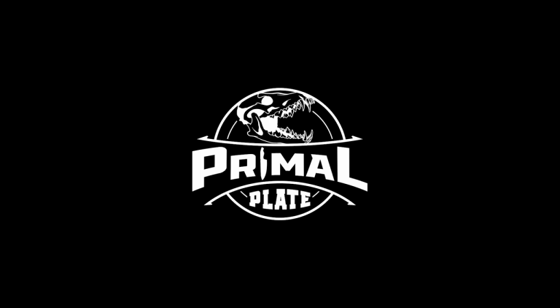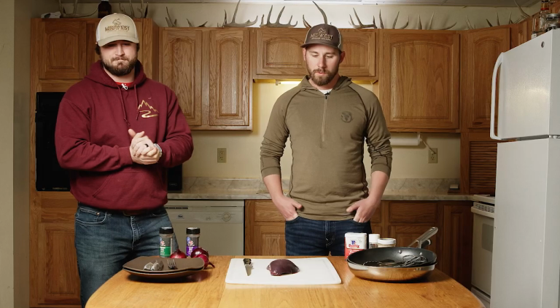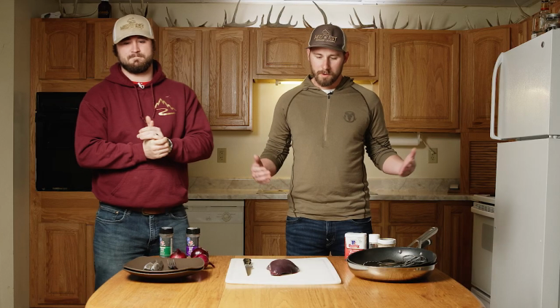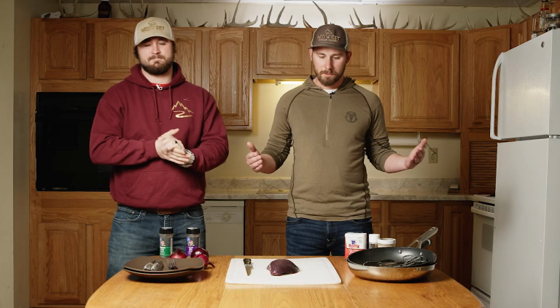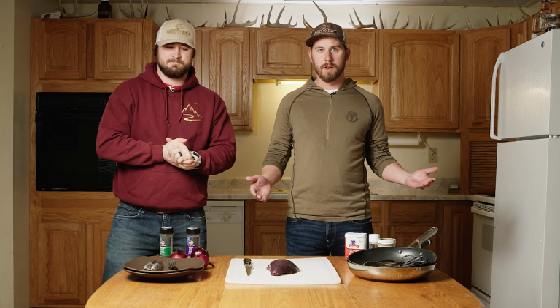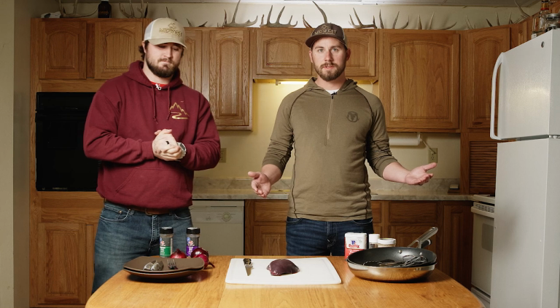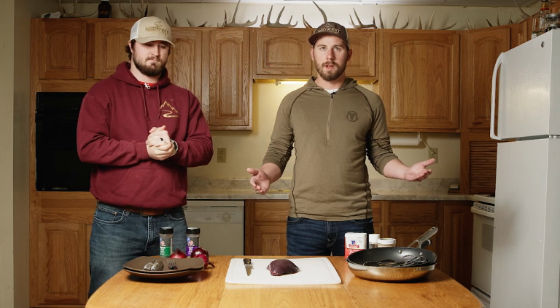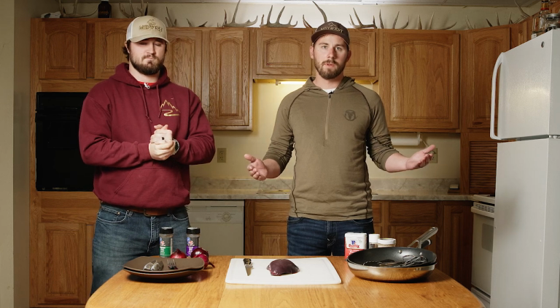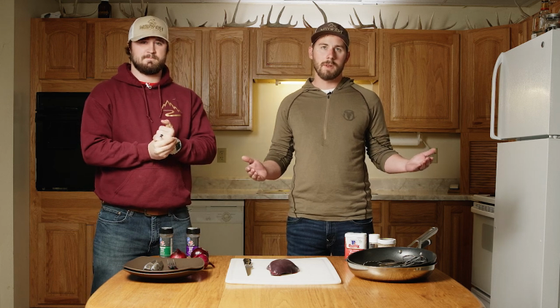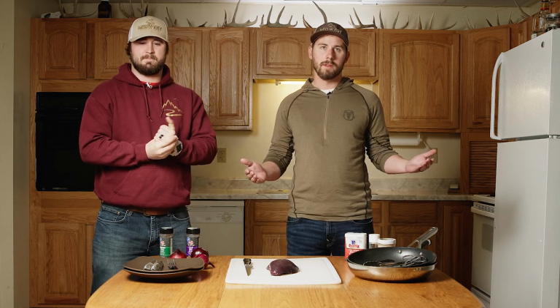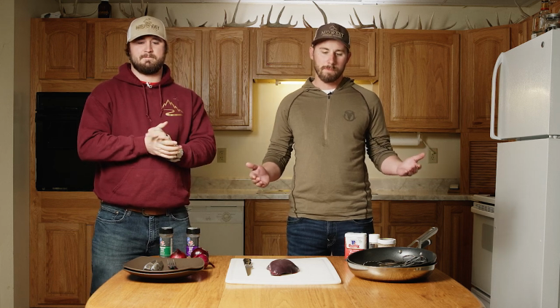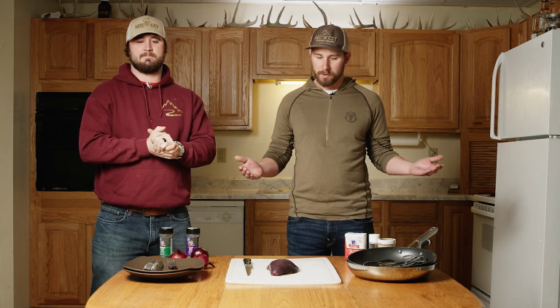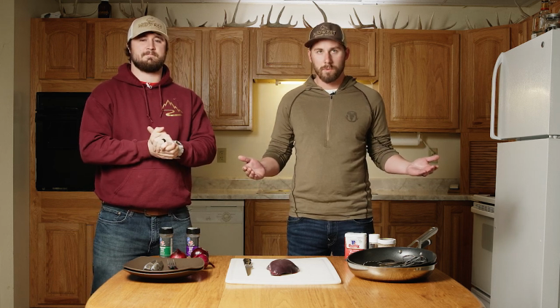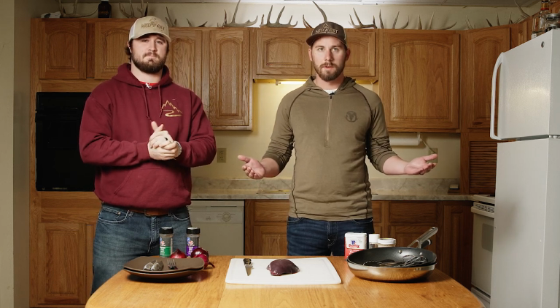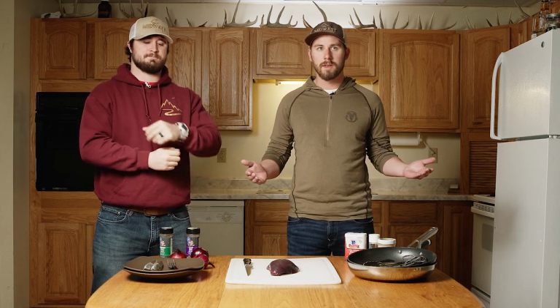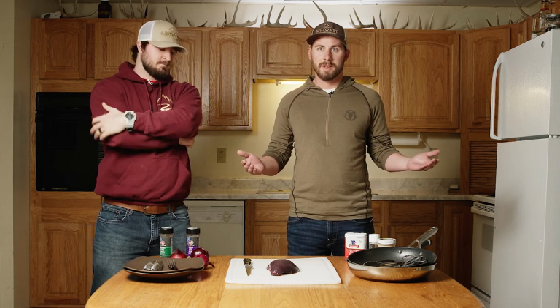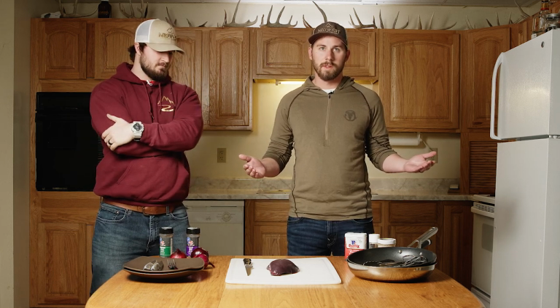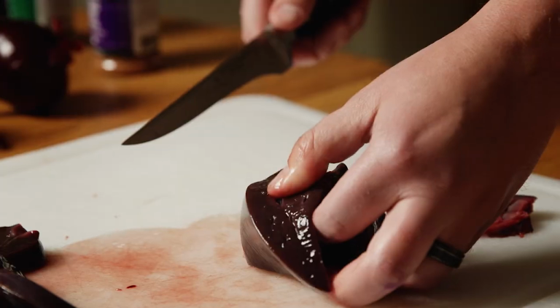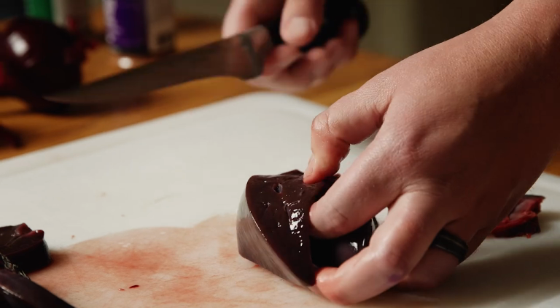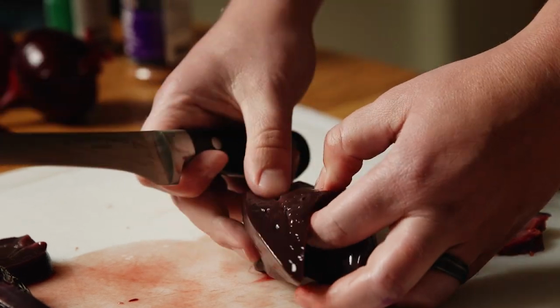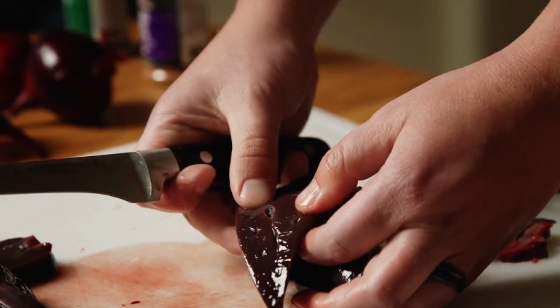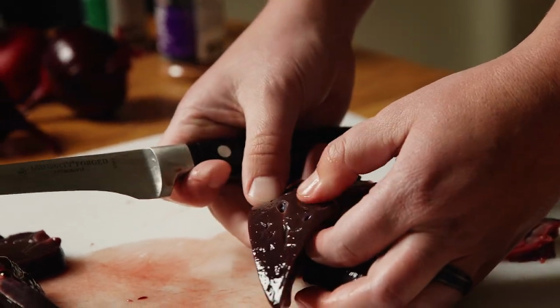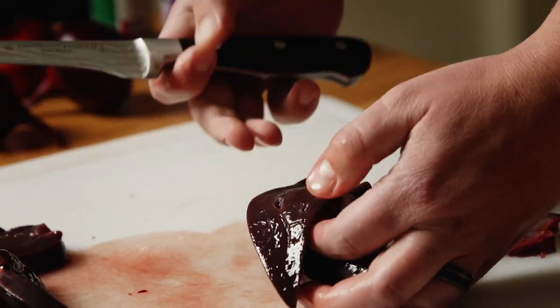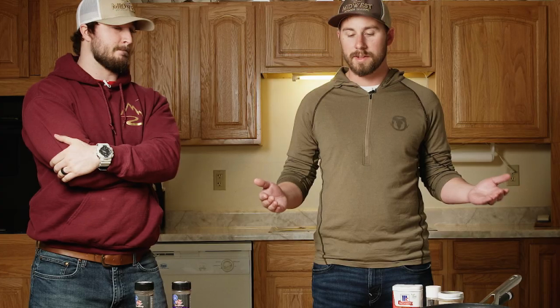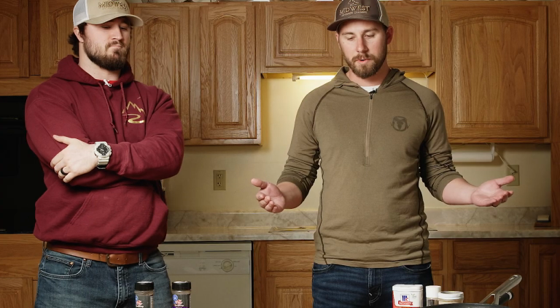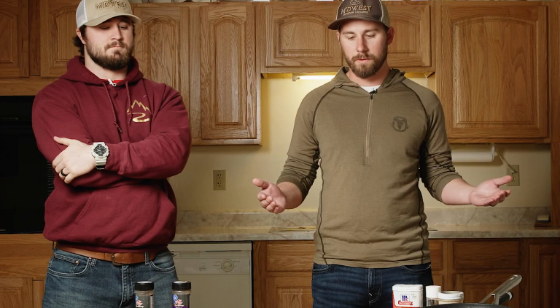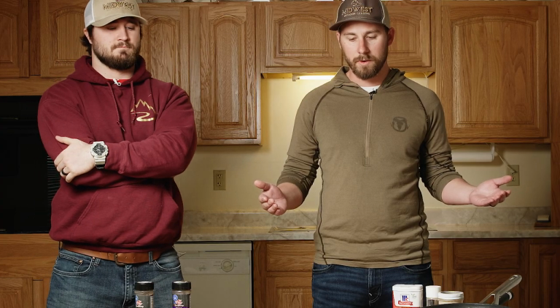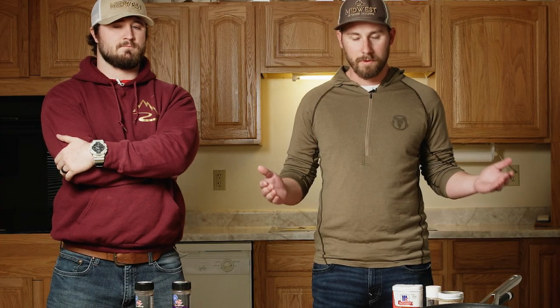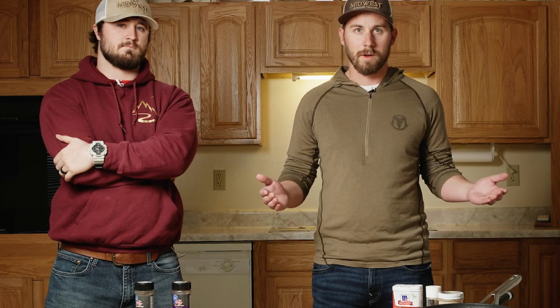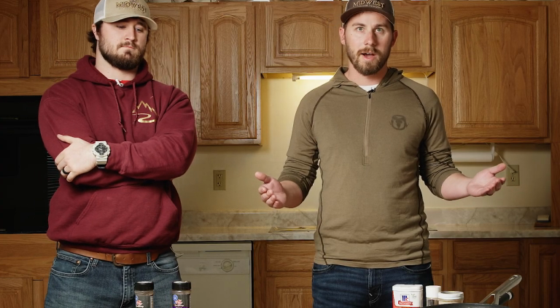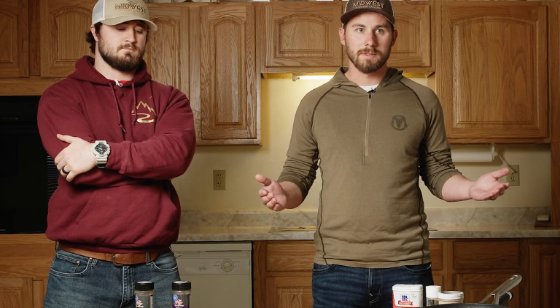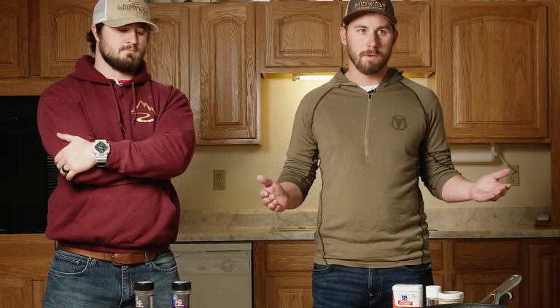Today we're going to be cooking some liver and onions. A lot of people are really intimidated by liver, but you don't really need to be. It's actually really good if you can get past the fact that it's liver, and it's super good for you — full of all kinds of vitamins and minerals.